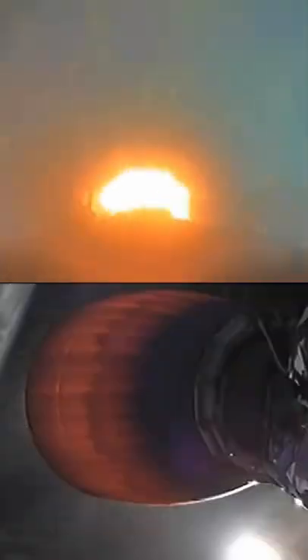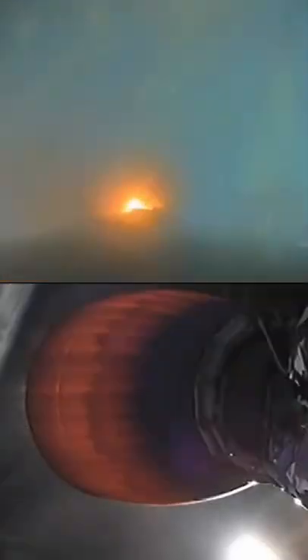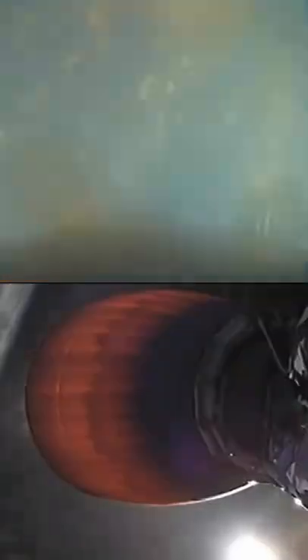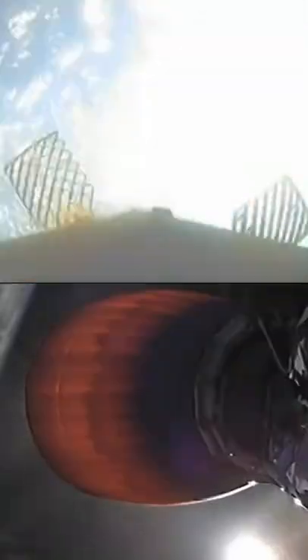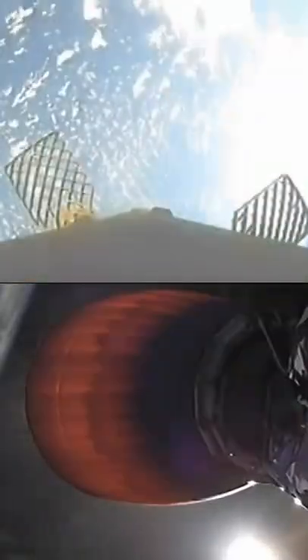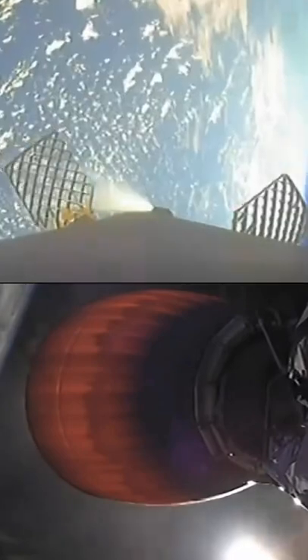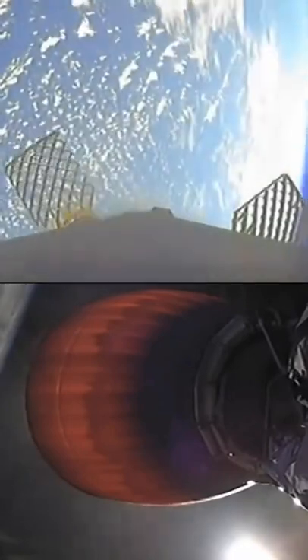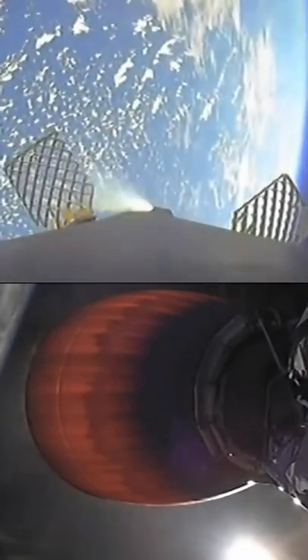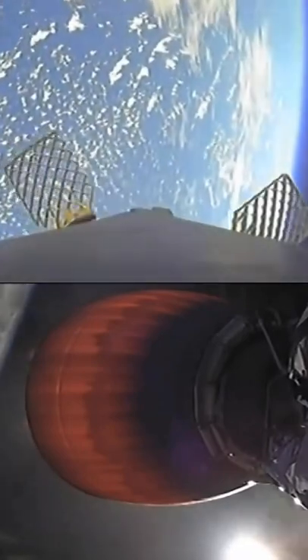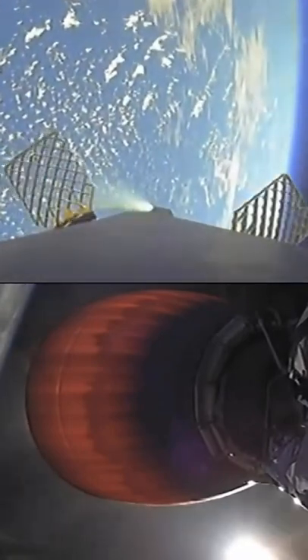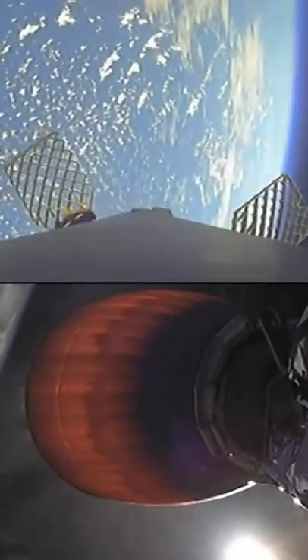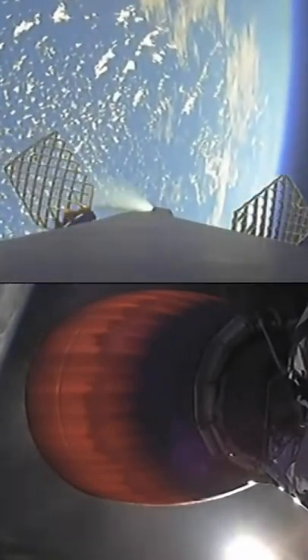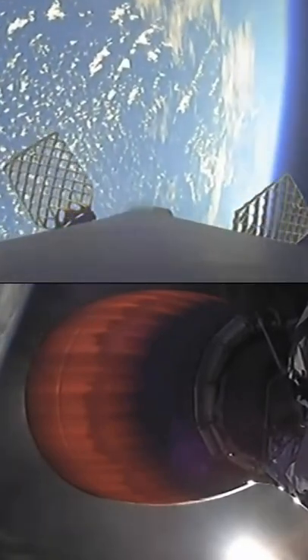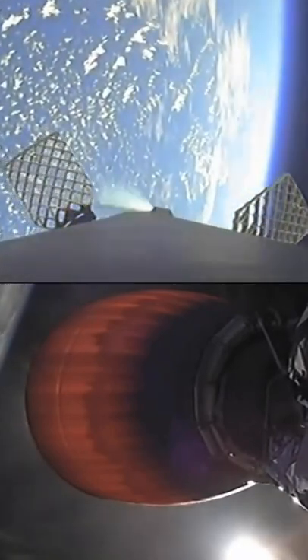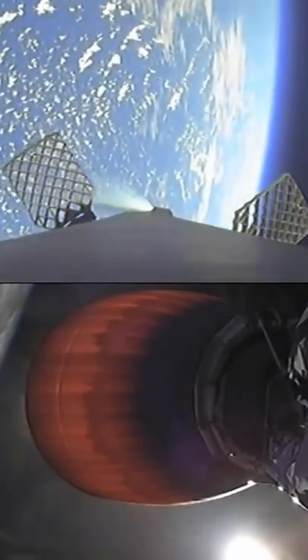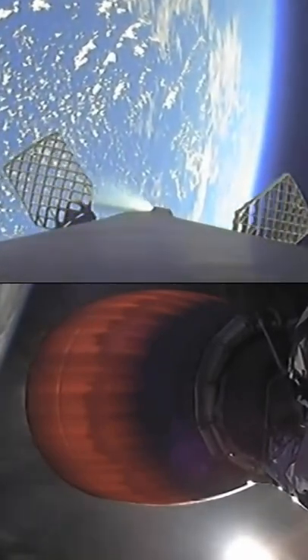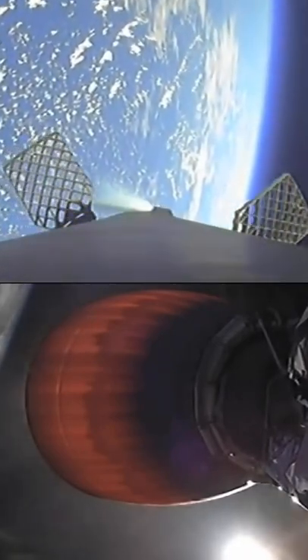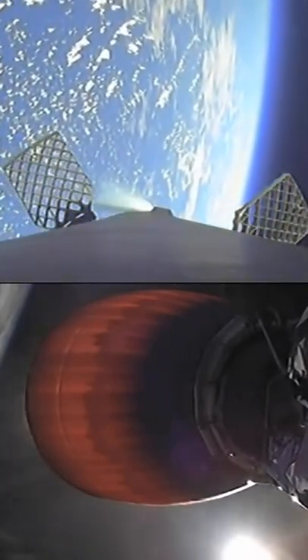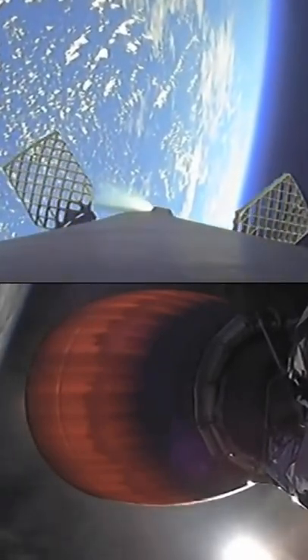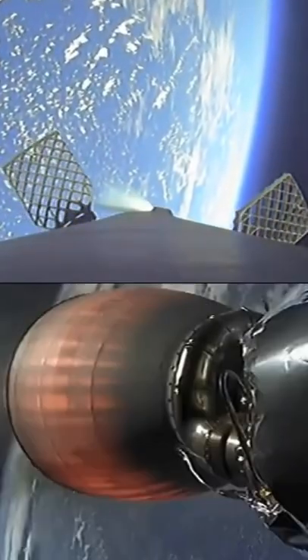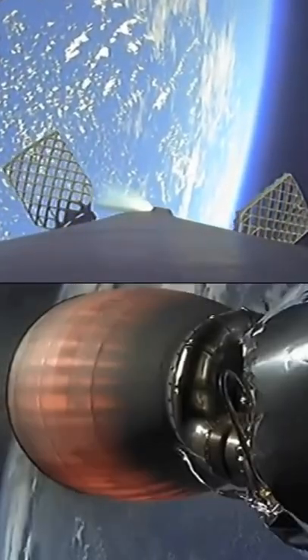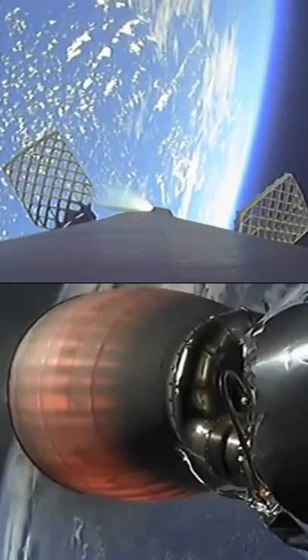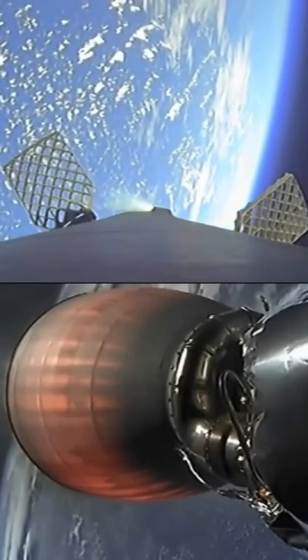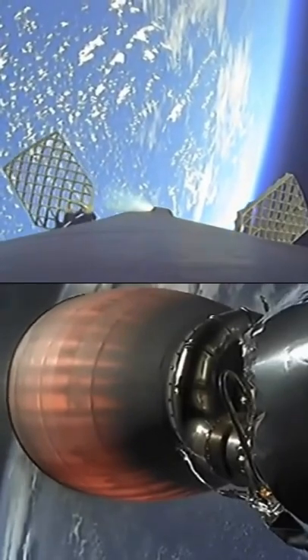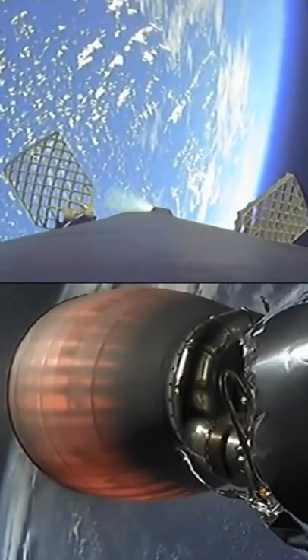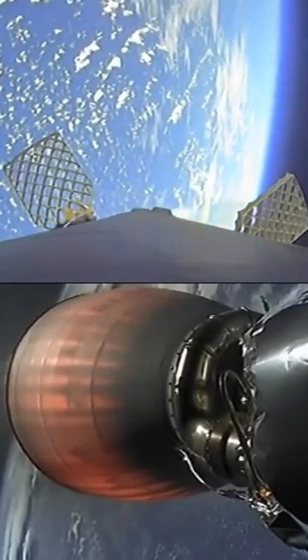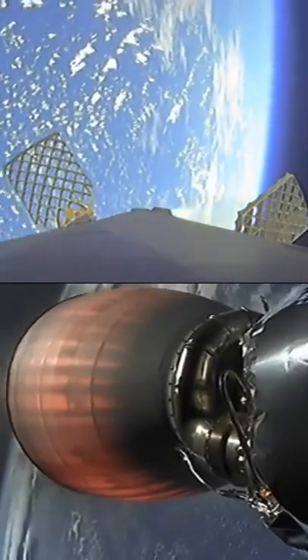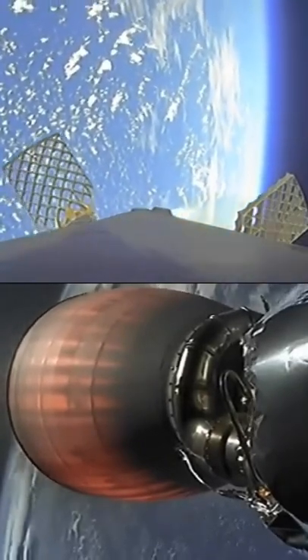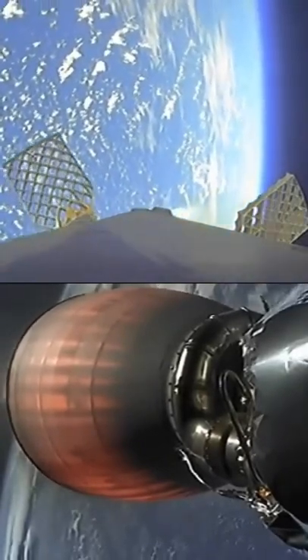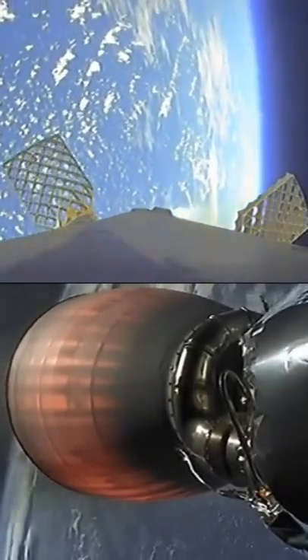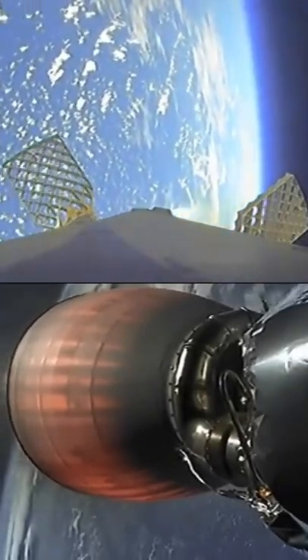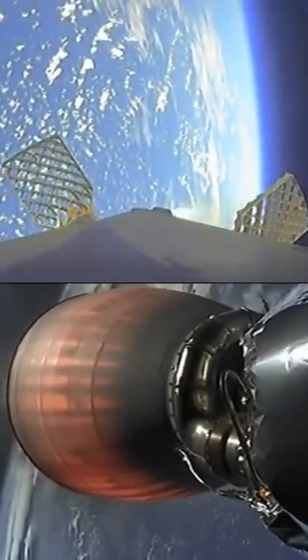Stage one, entry burn, shut down. And as you see, those engines have now shut down. That concludes the entry burn. Again, next up for the first stage will be the landing burn.